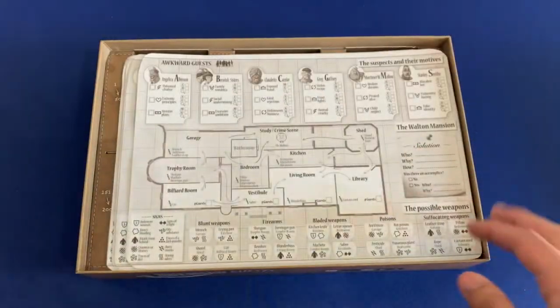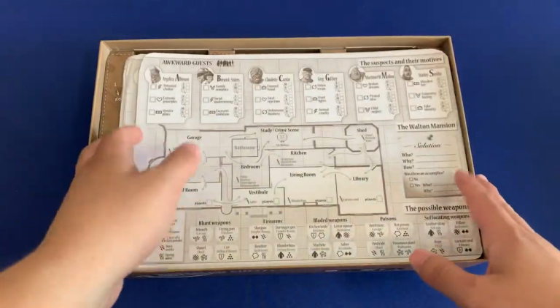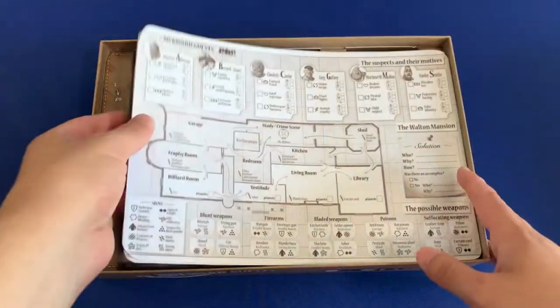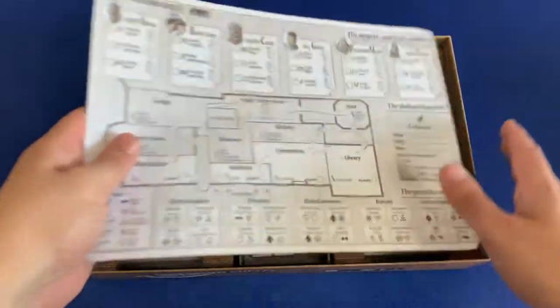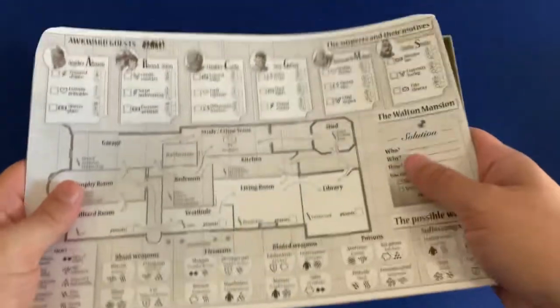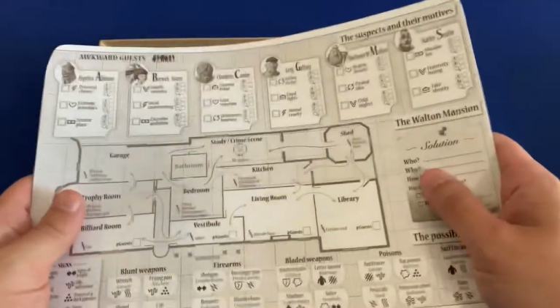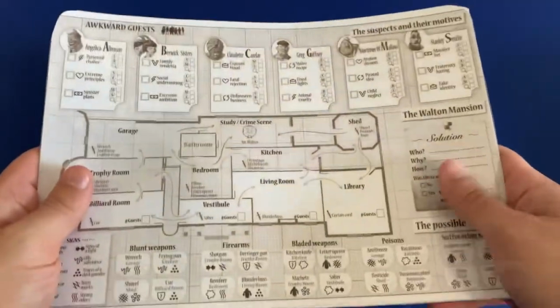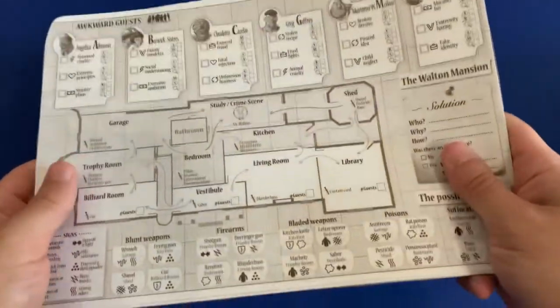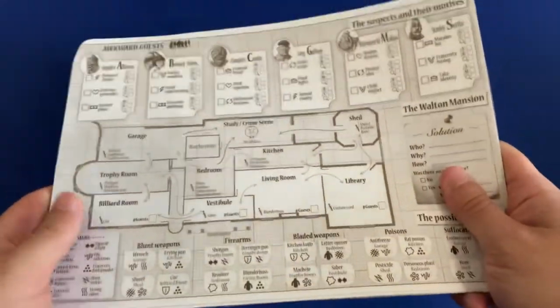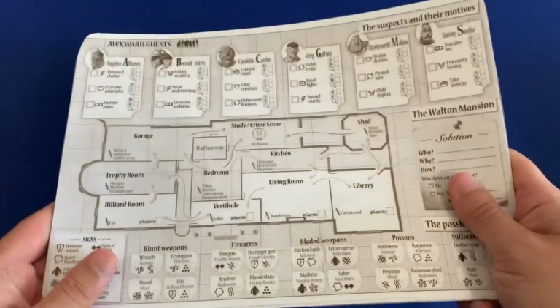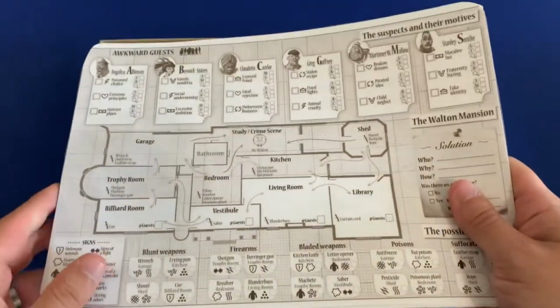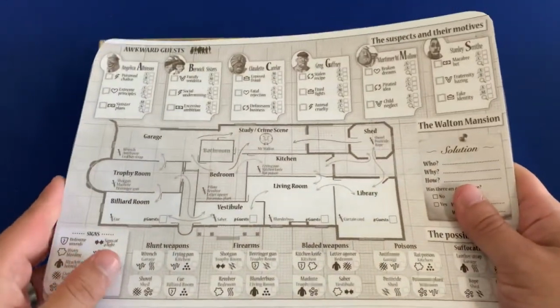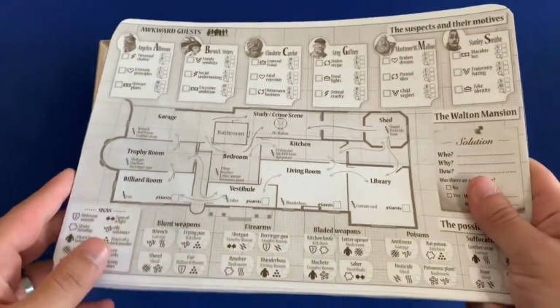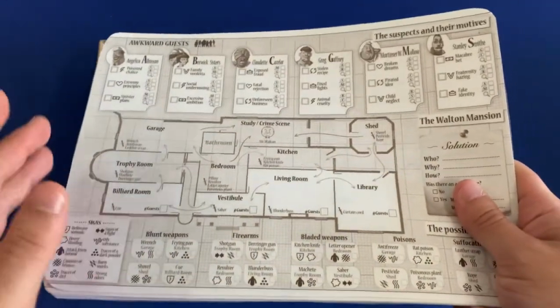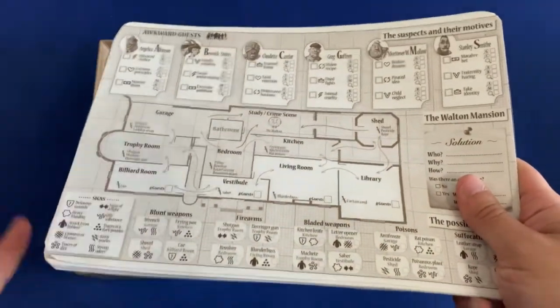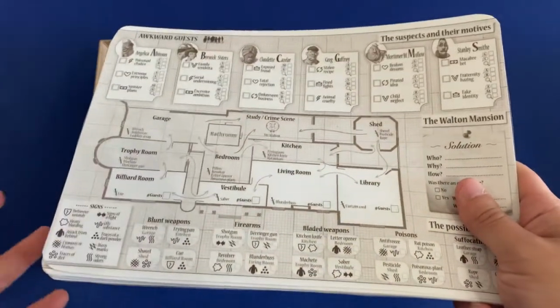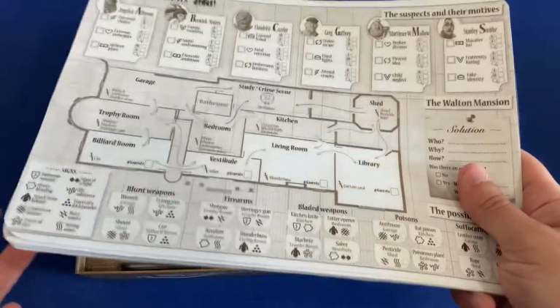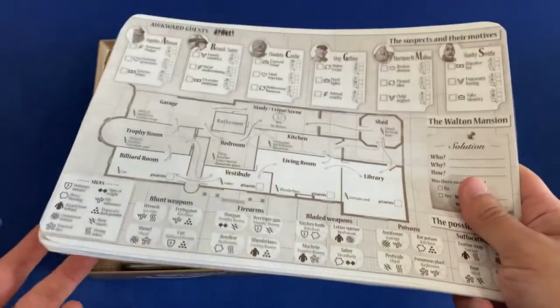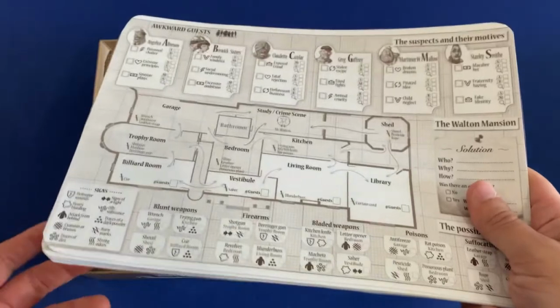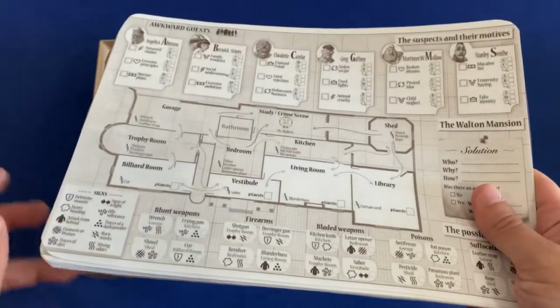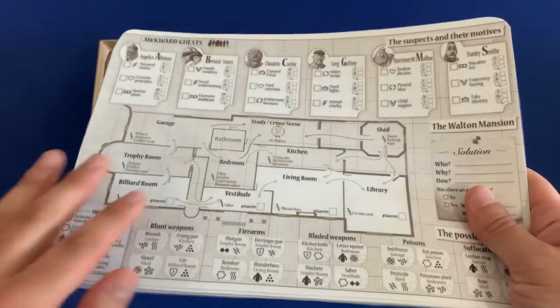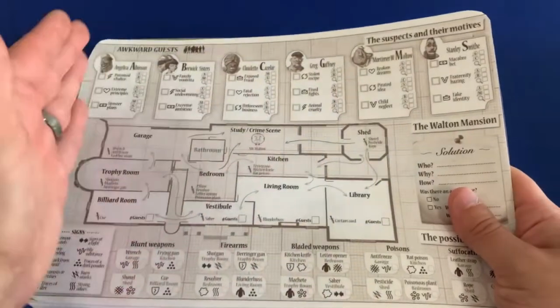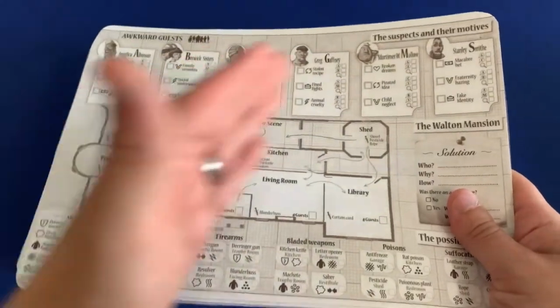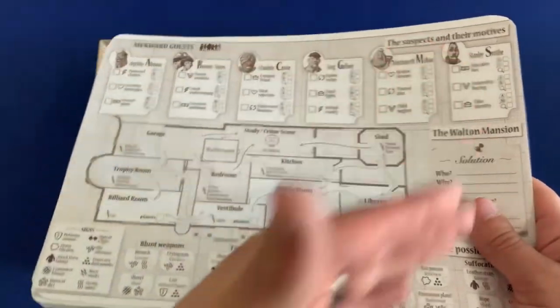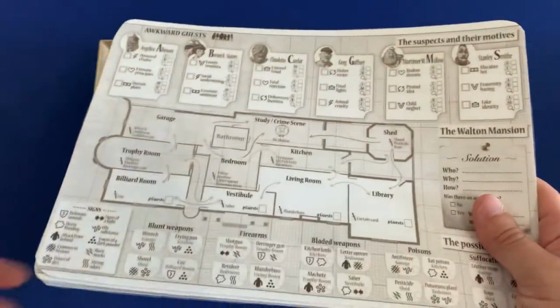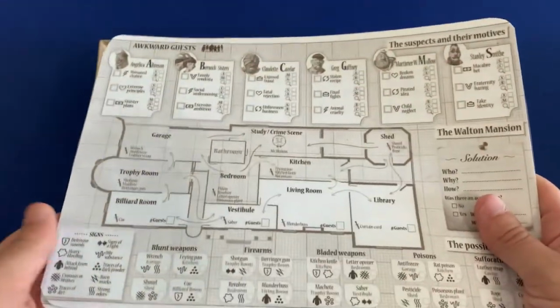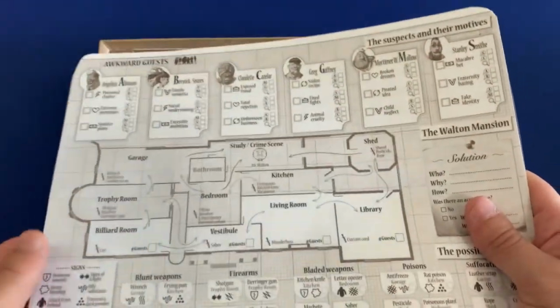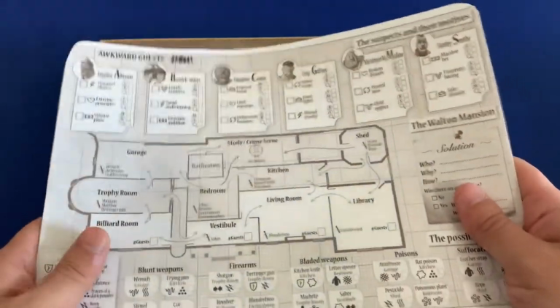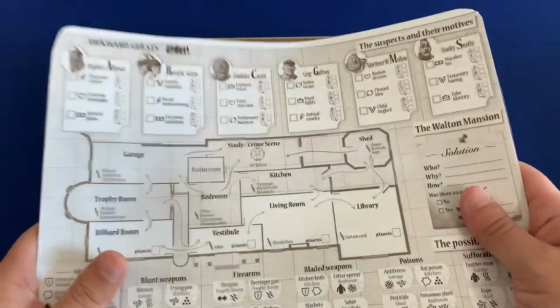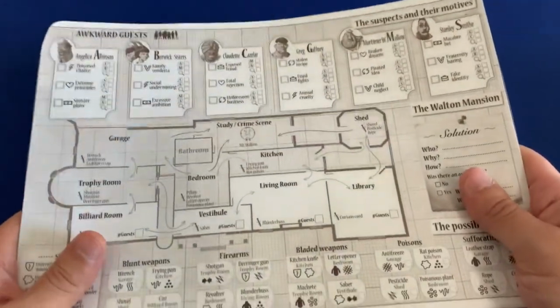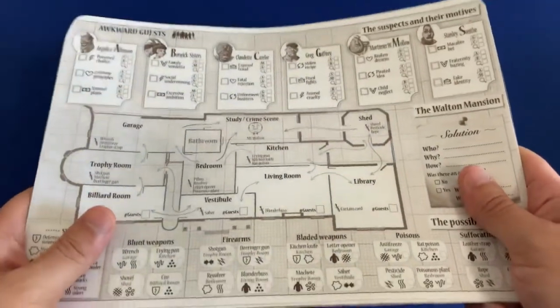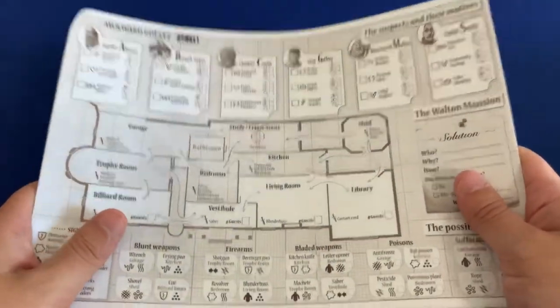And then we have laminated versions of those sheets. Now when you do laminate these, keep in mind that these are going to be larger than a standard sheet of paper, so you either need to cut them down — which is what we've done here on the sides — or you'll need to use a larger laminating machine.